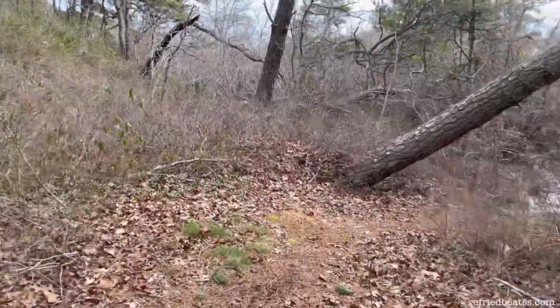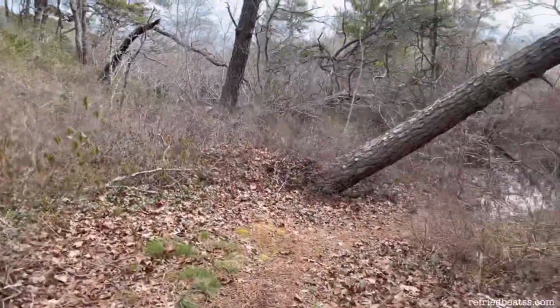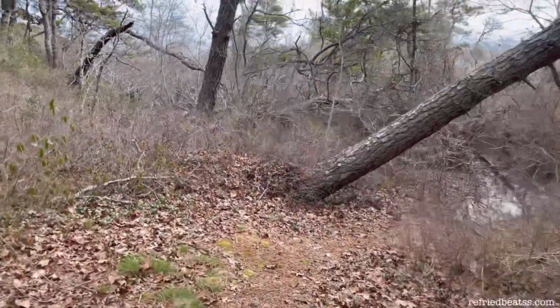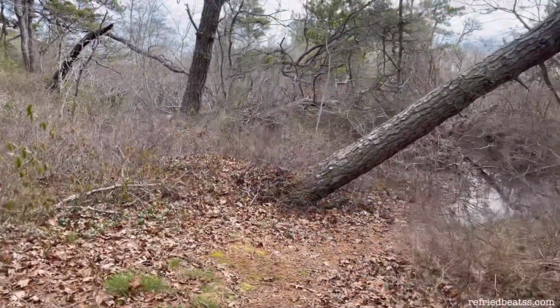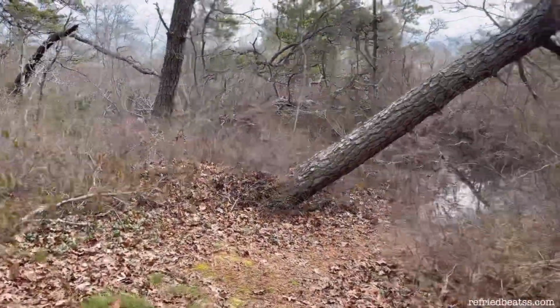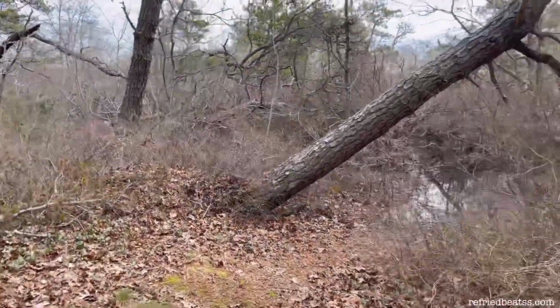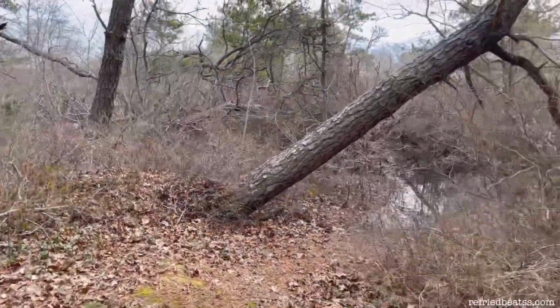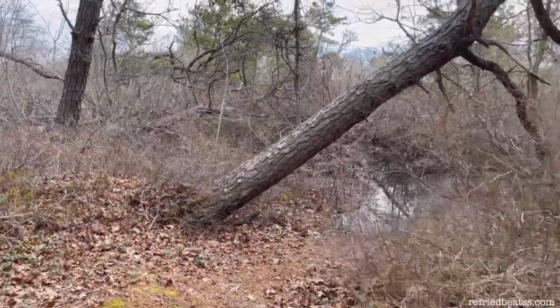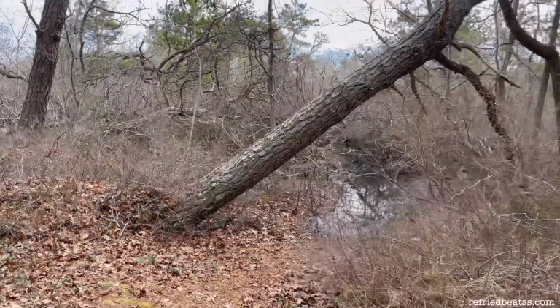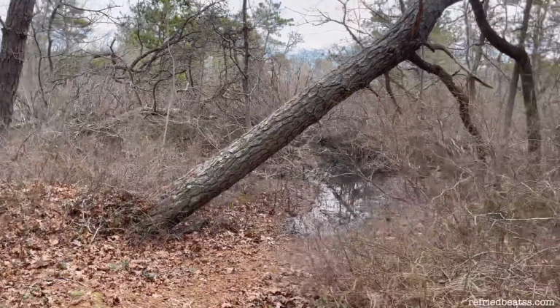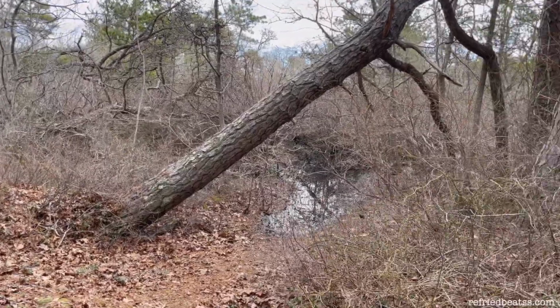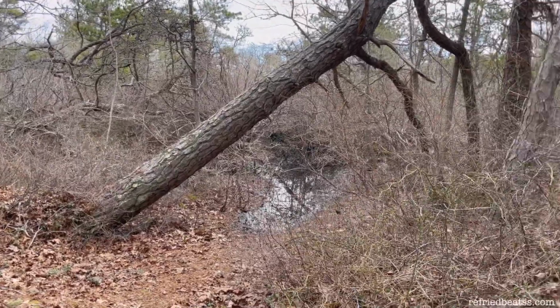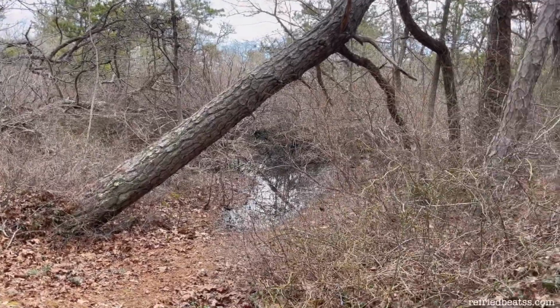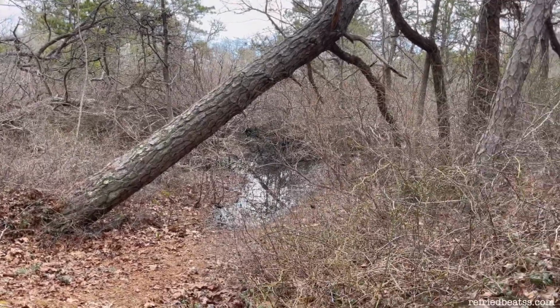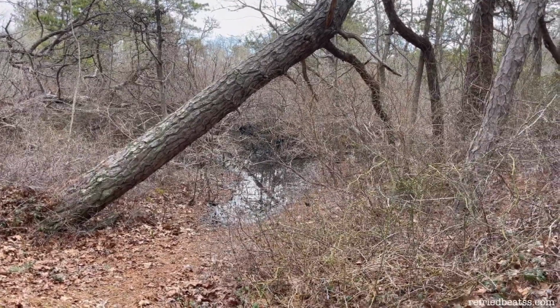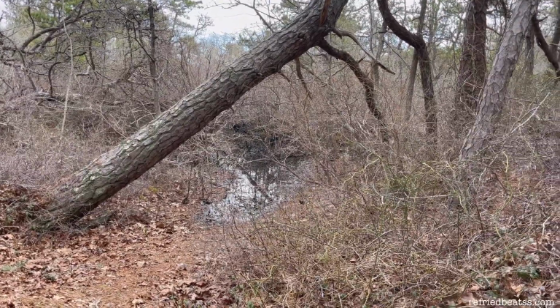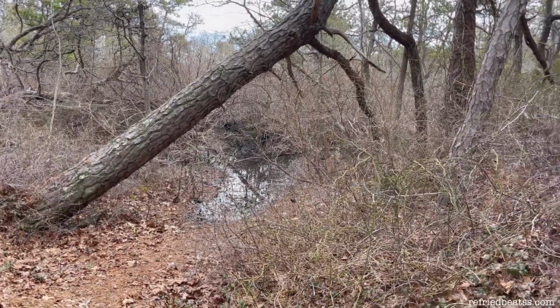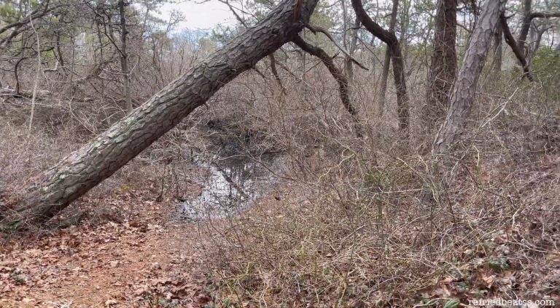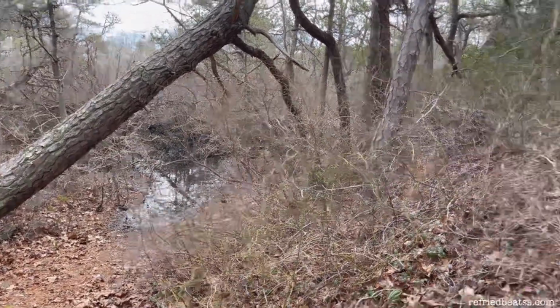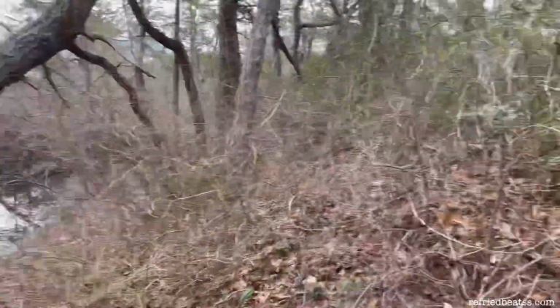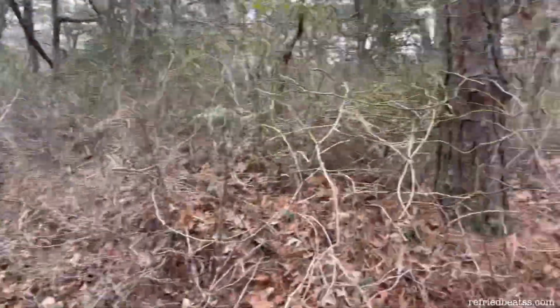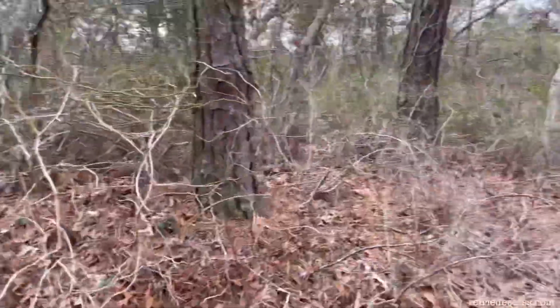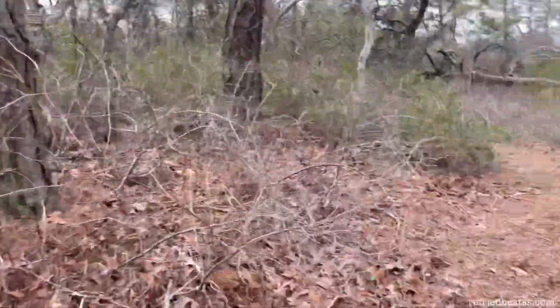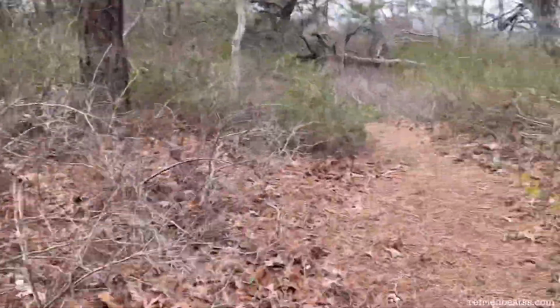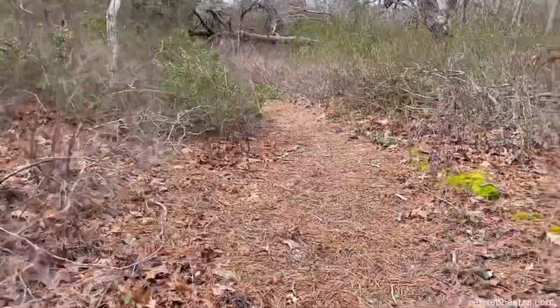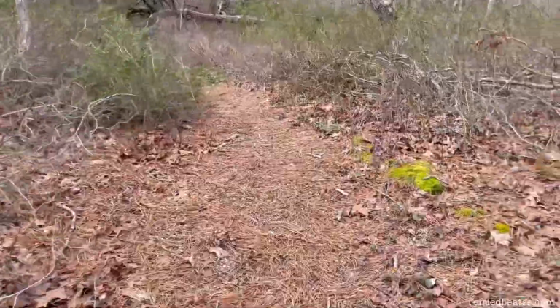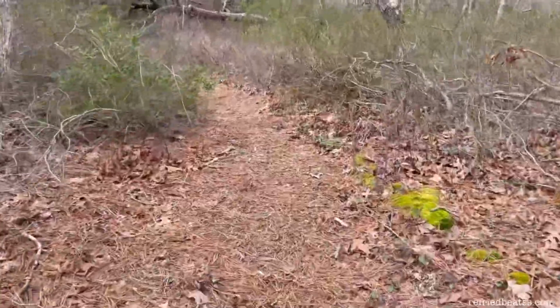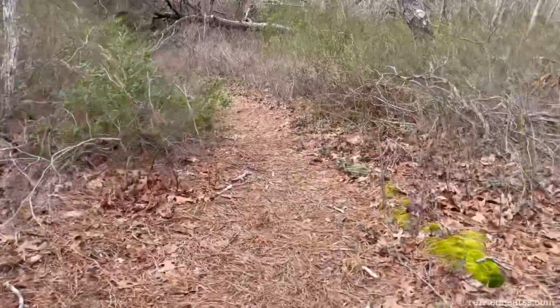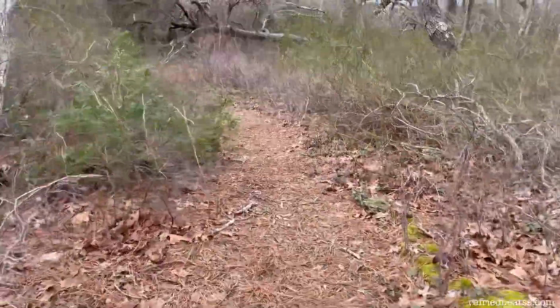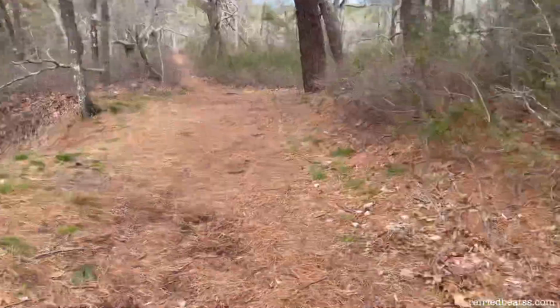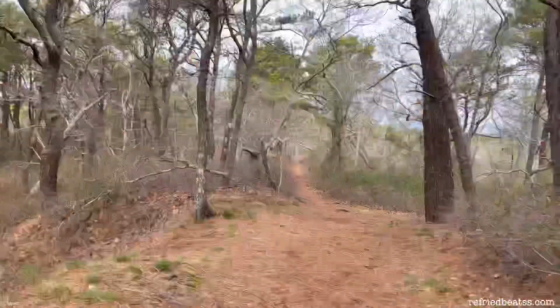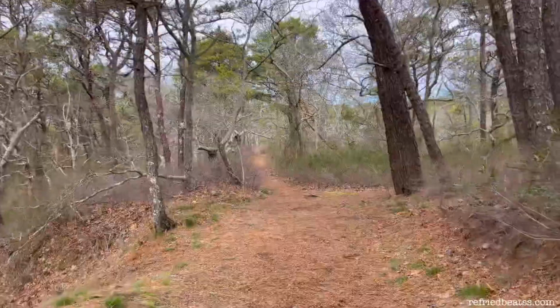Uh-oh. I don't think we're going there today. It's all flooded out.